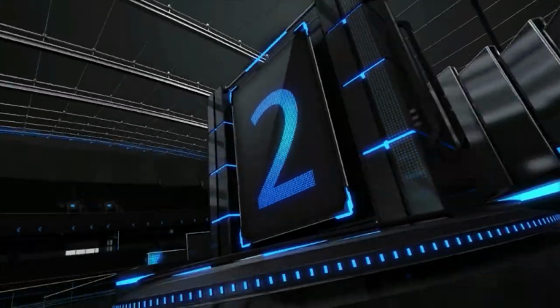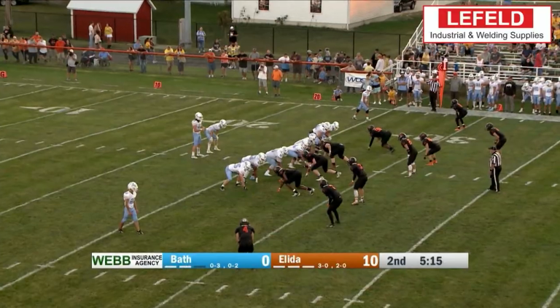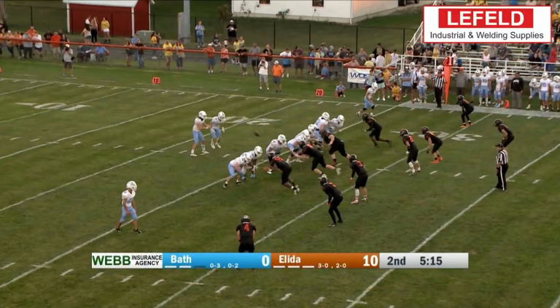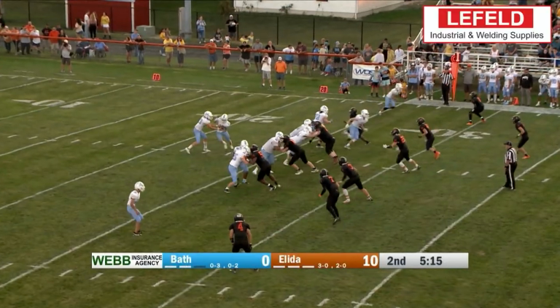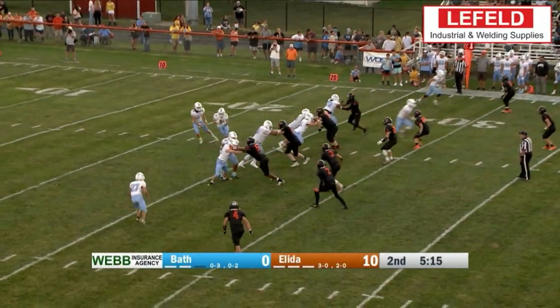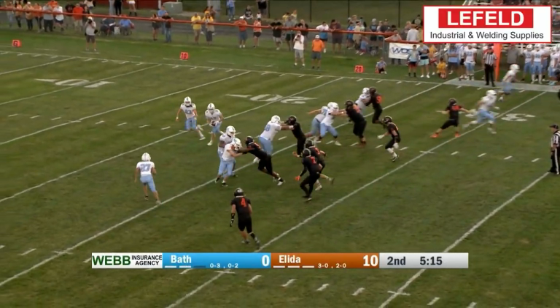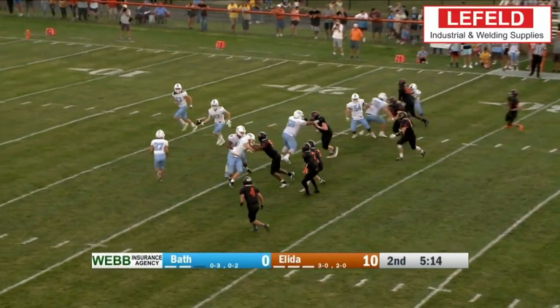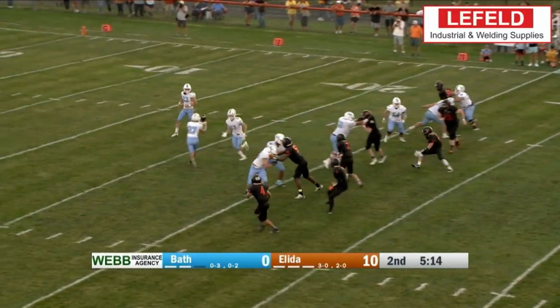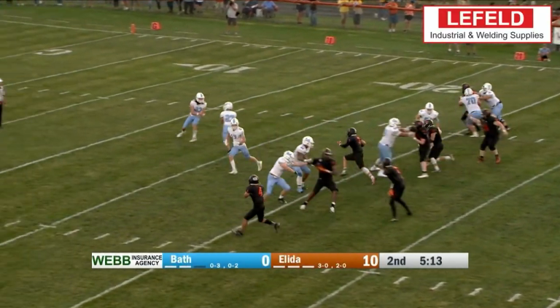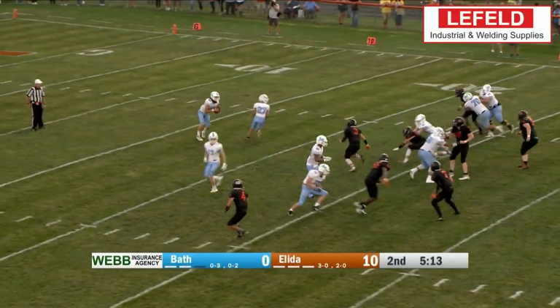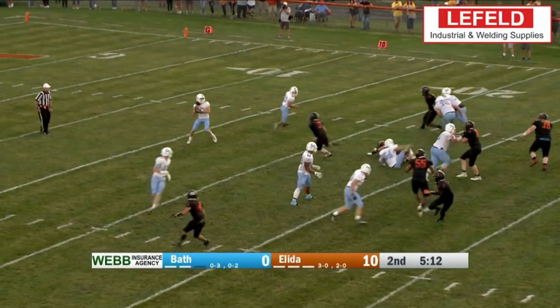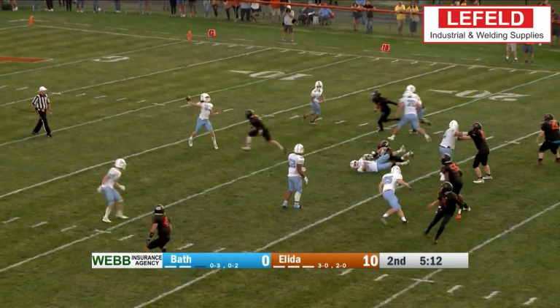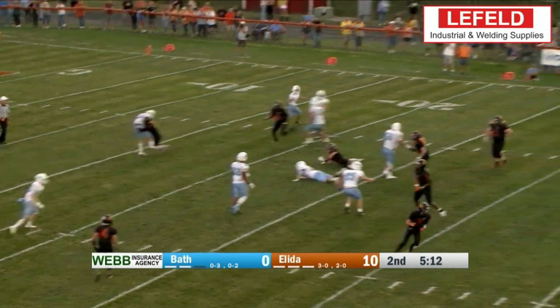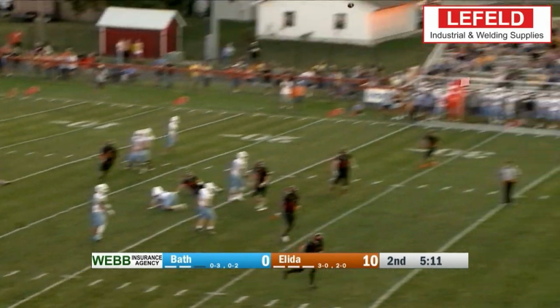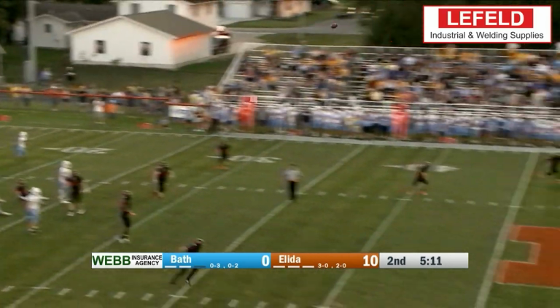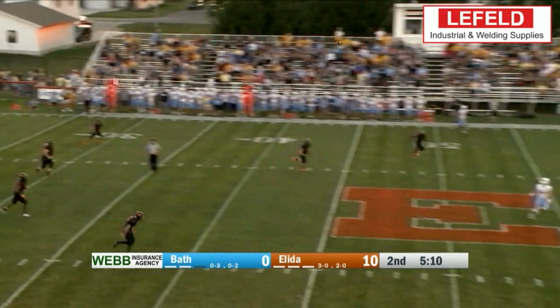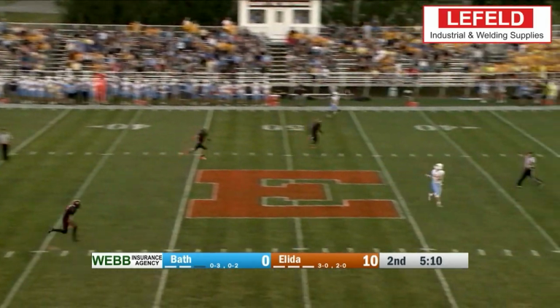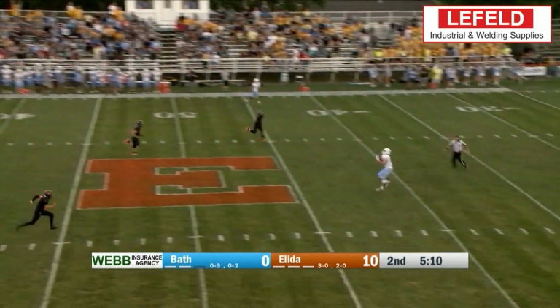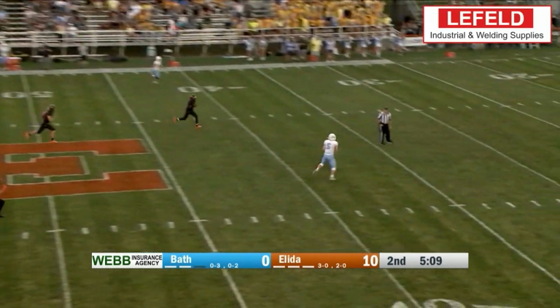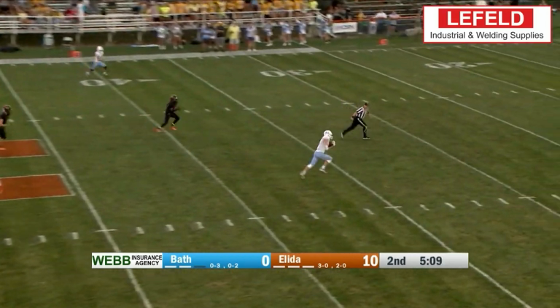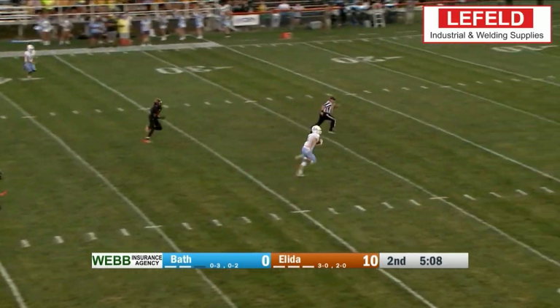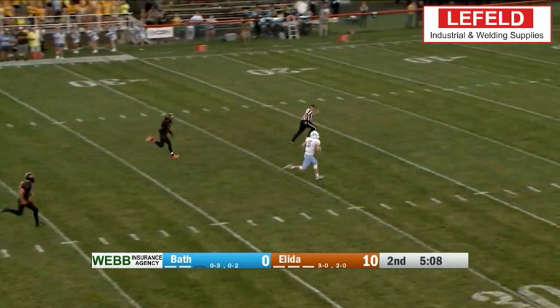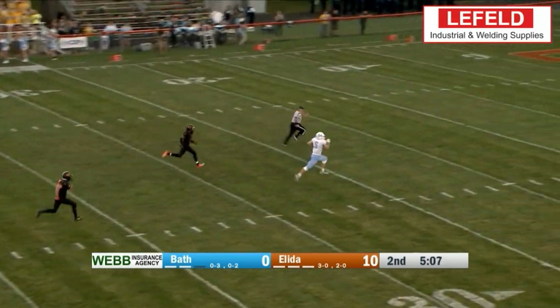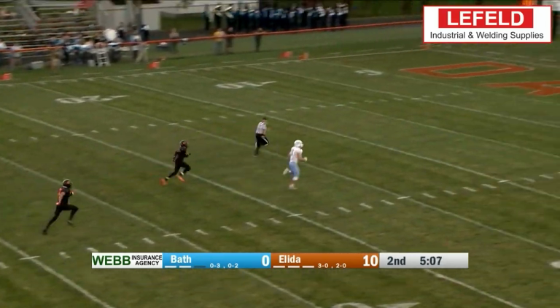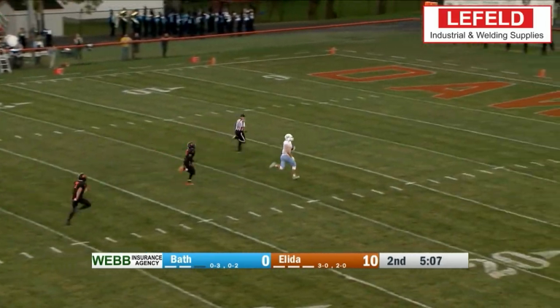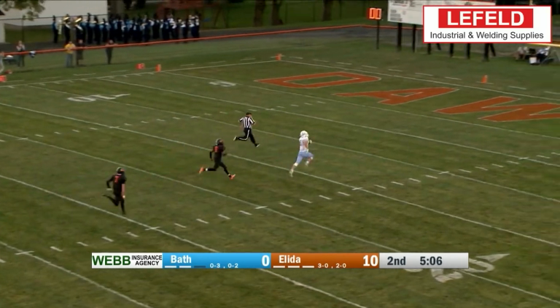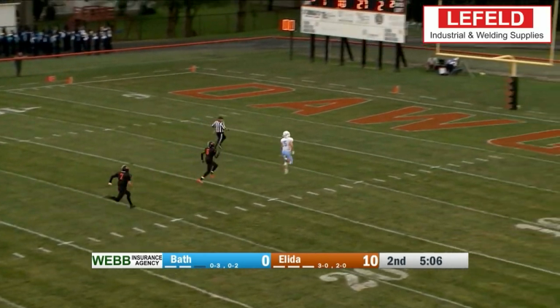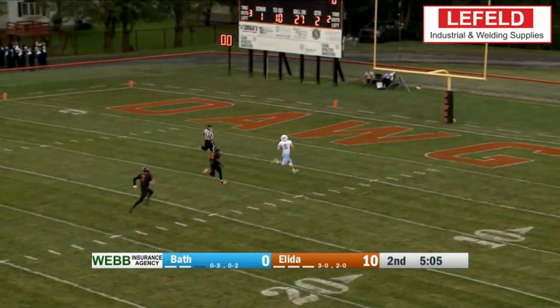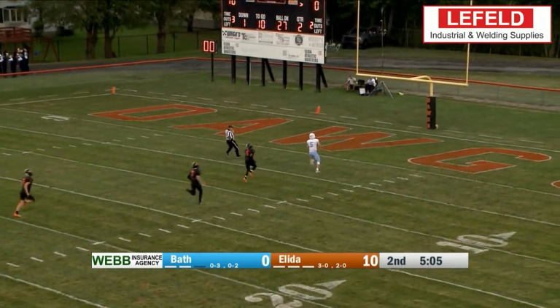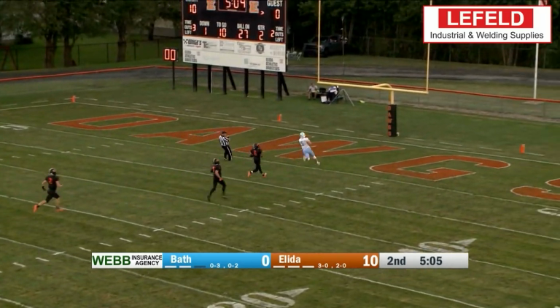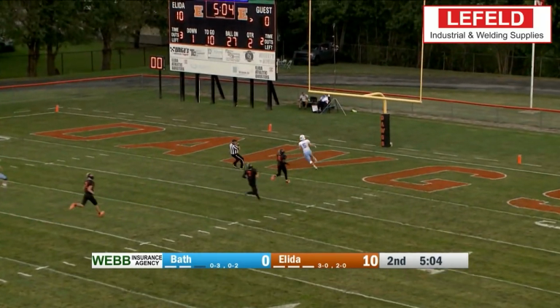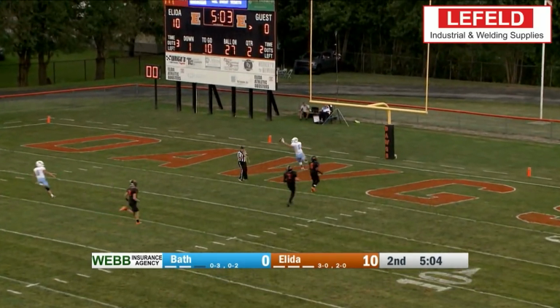At number two it's Bath with the trick play as they pitch it back to quarterback Kane Sullivan, who finds Blaine Albright all alone for the big touchdown catch and Bath's first score of that game against Elida.